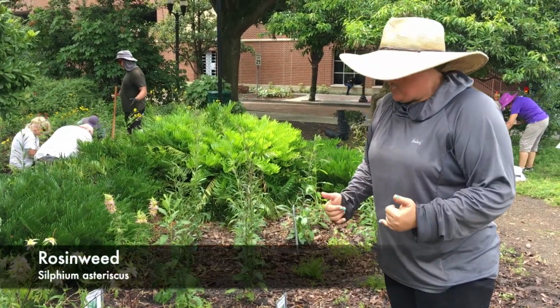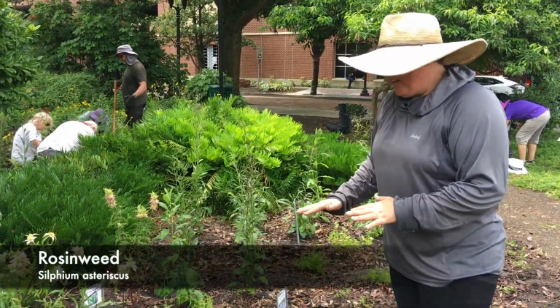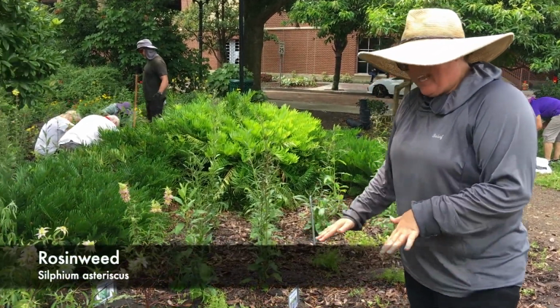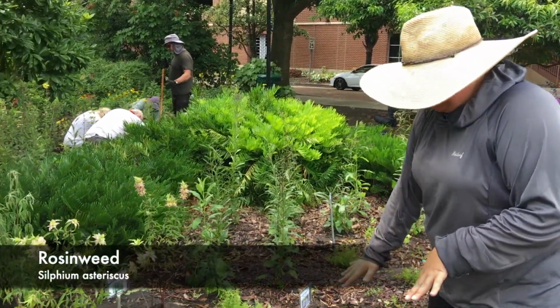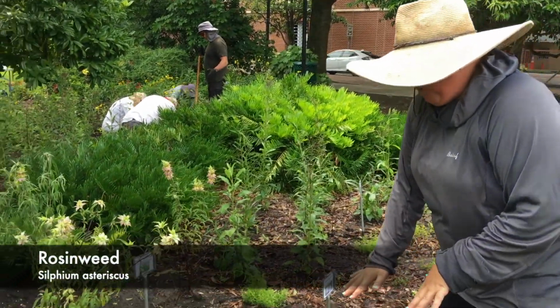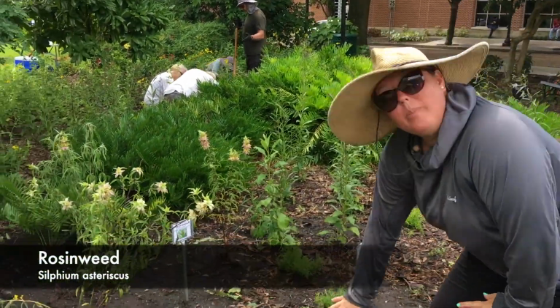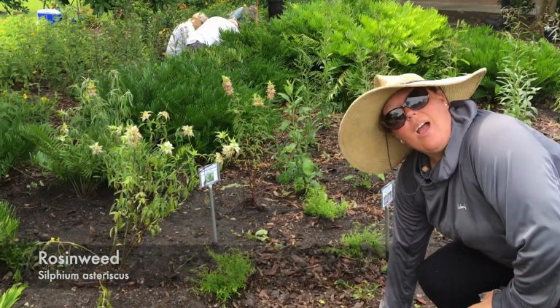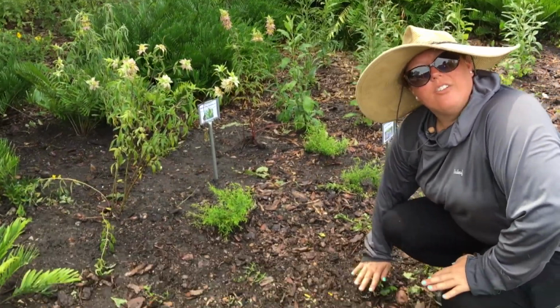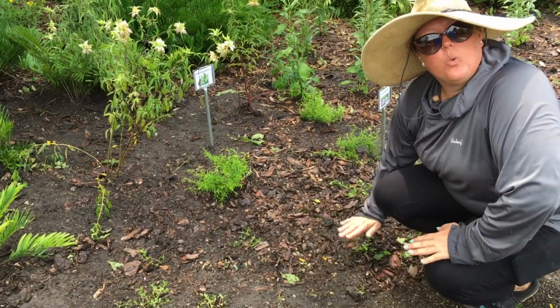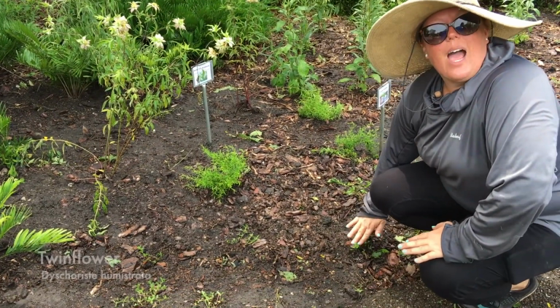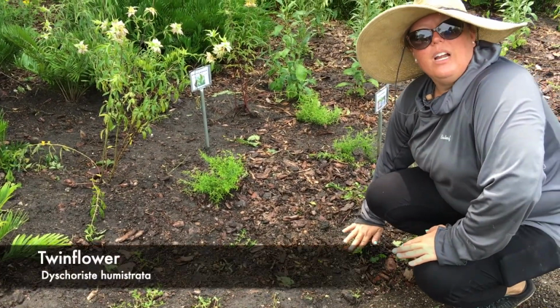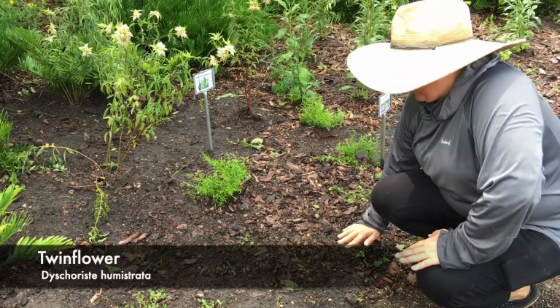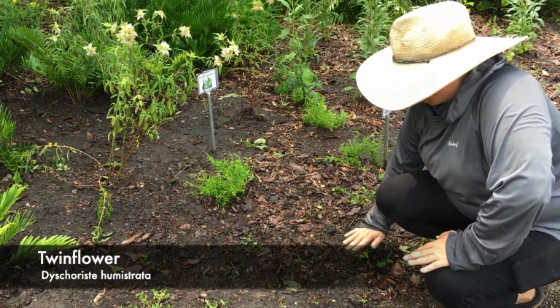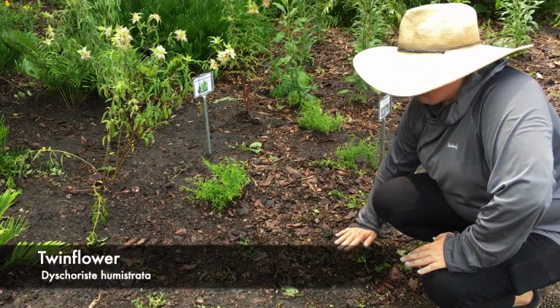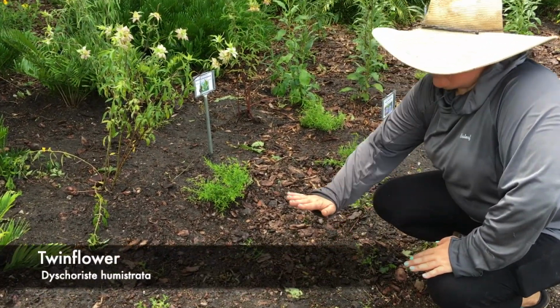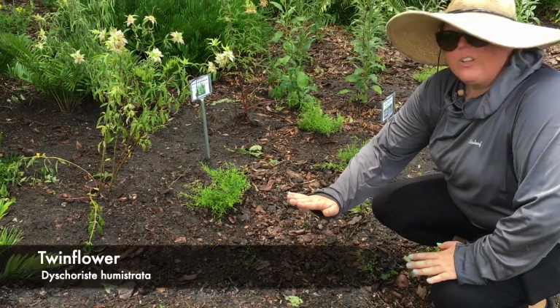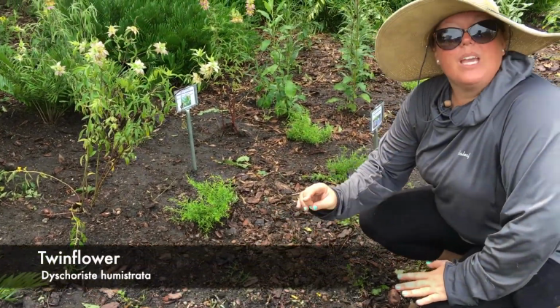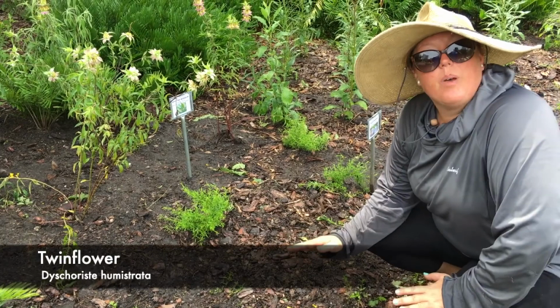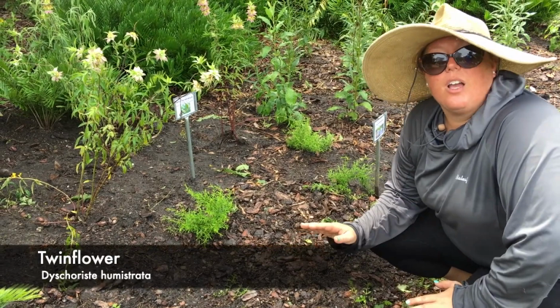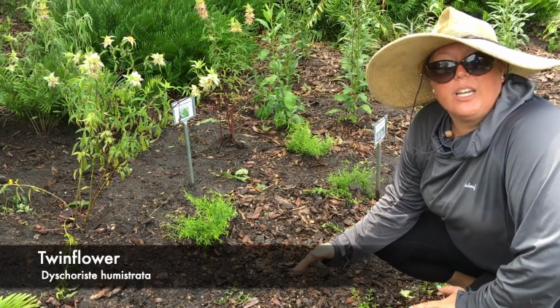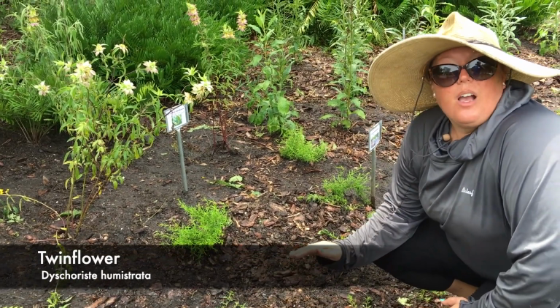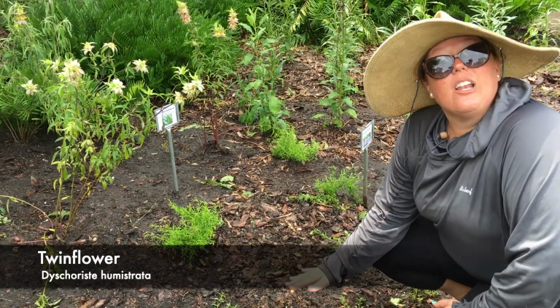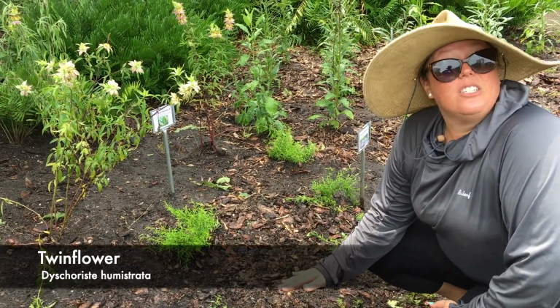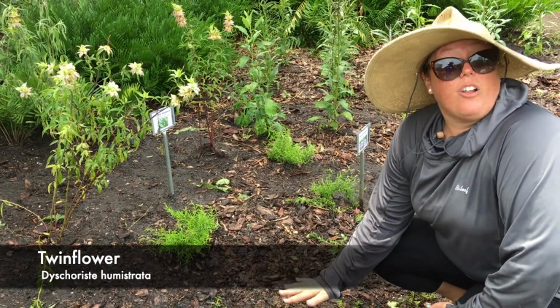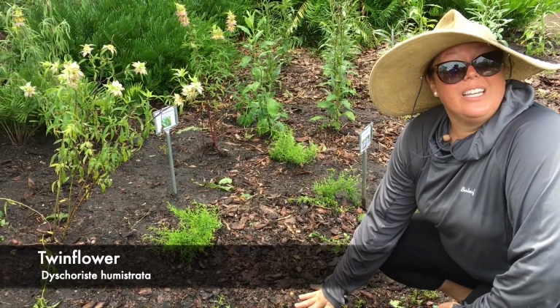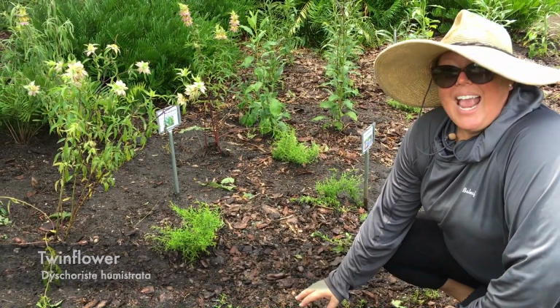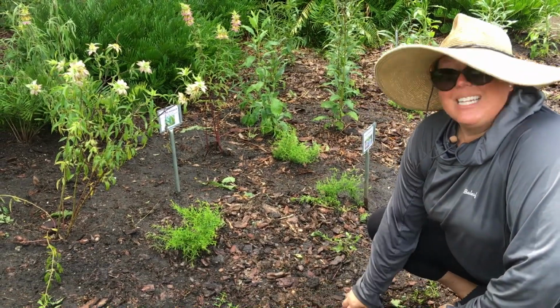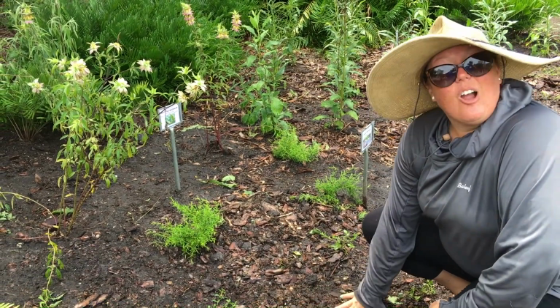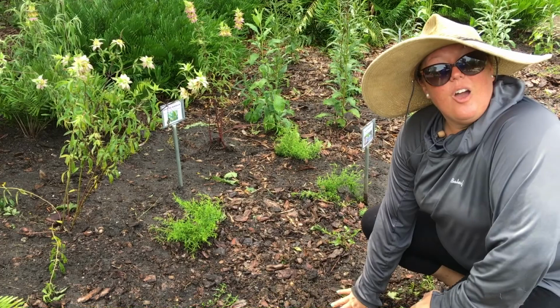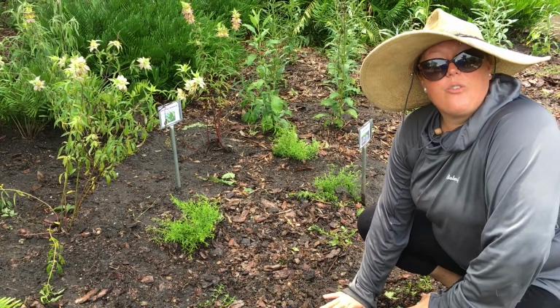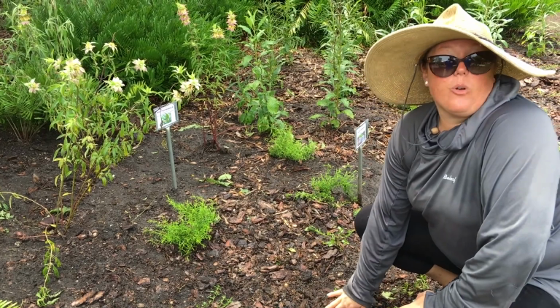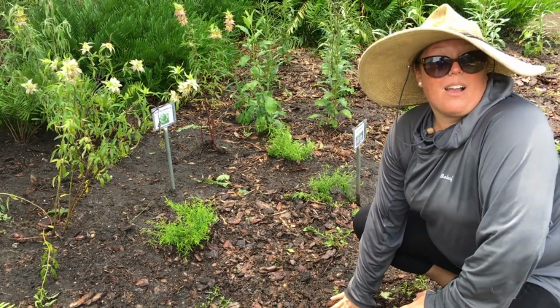We've added what will be a ground cover of twin flower, which hopefully will become a good St. Augustine sod alternative, and it is a larval host for the Florida Buckeye.